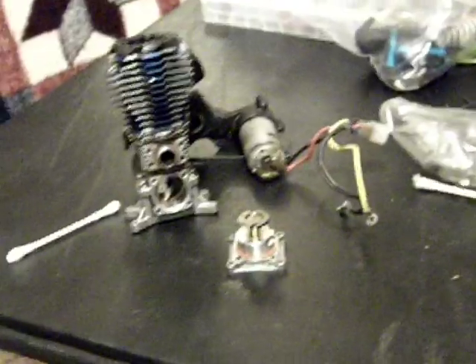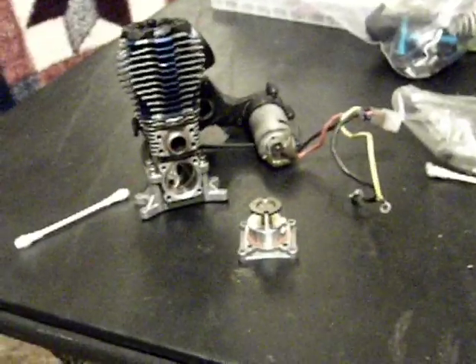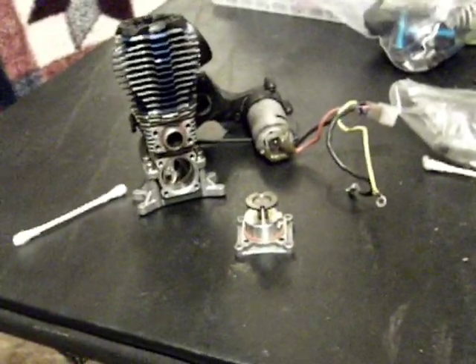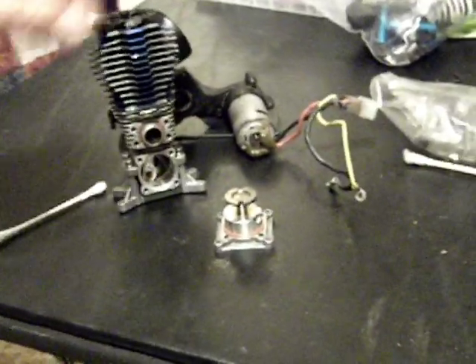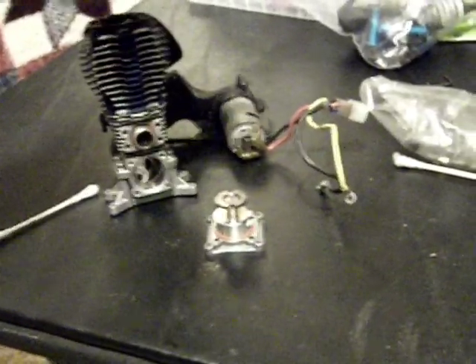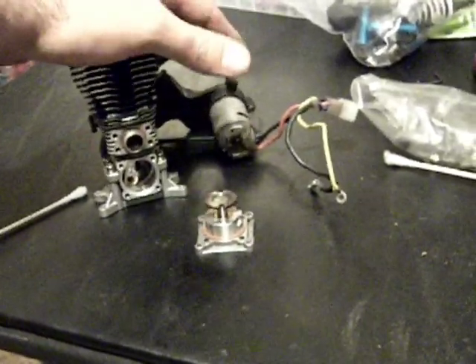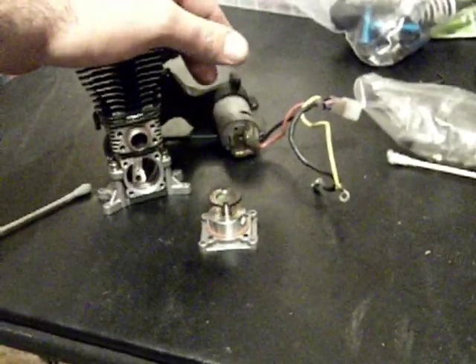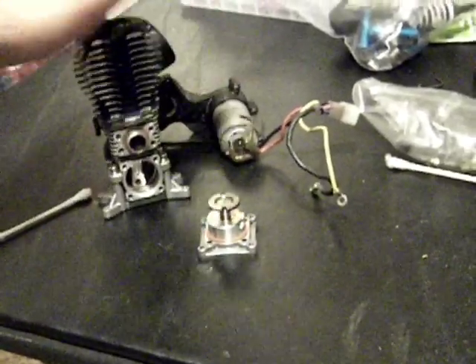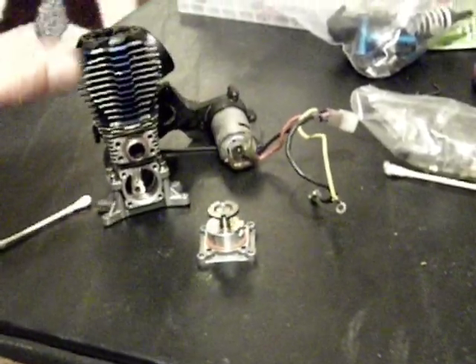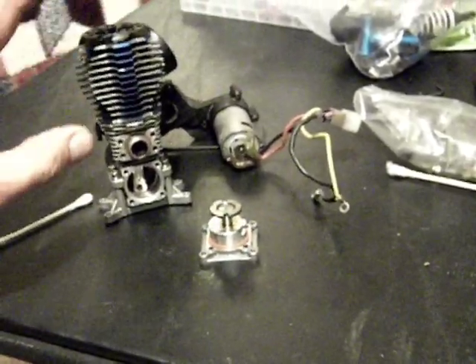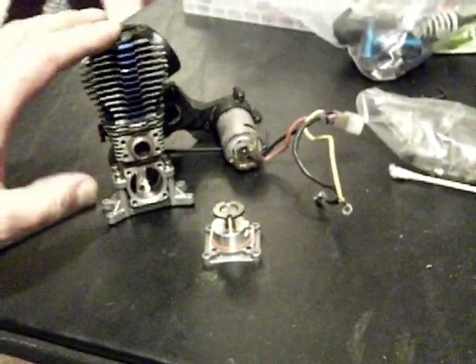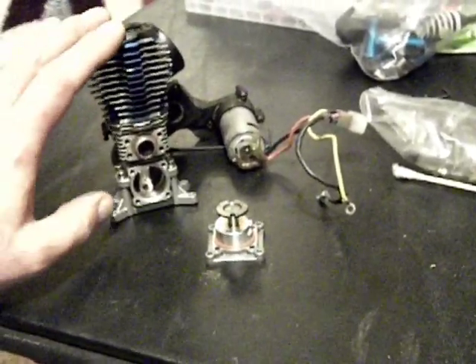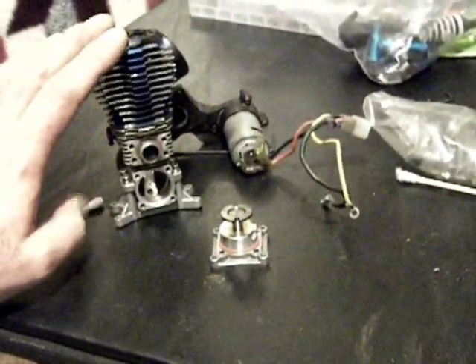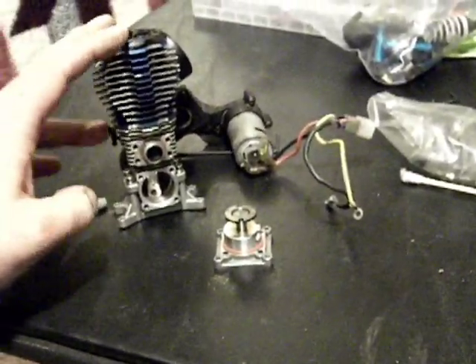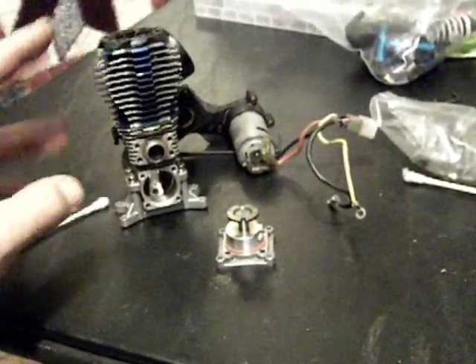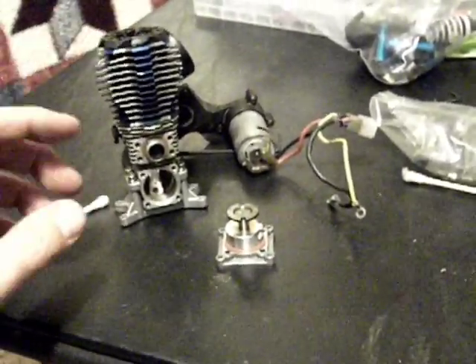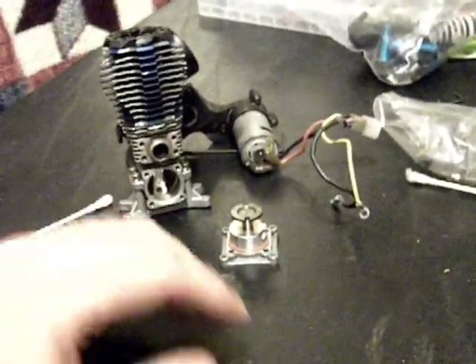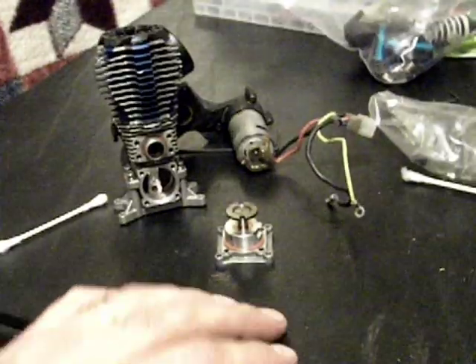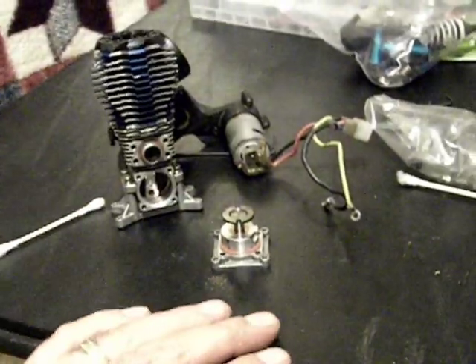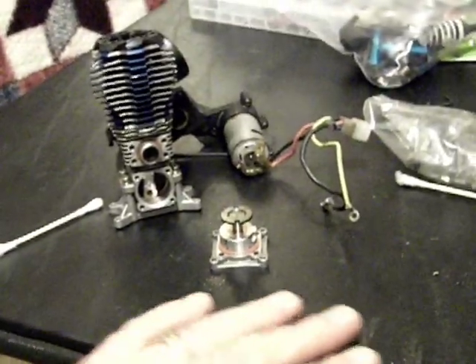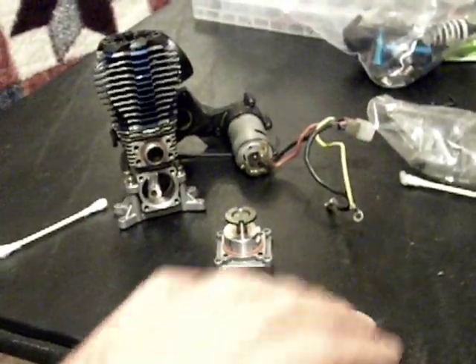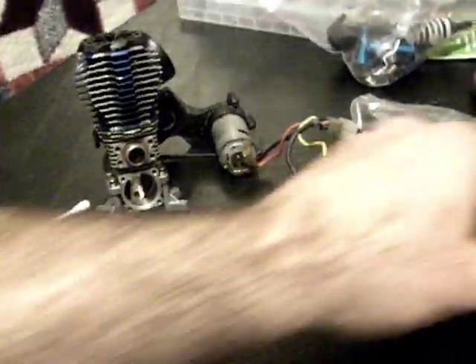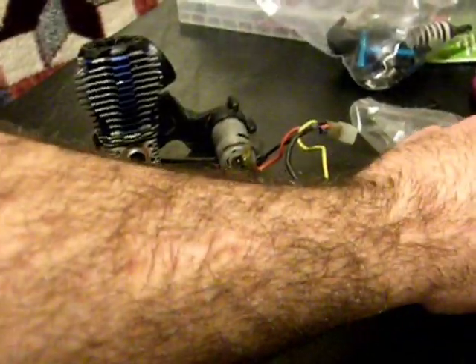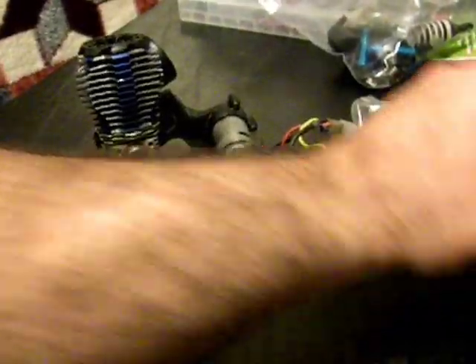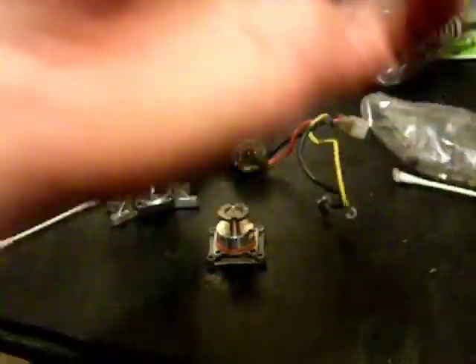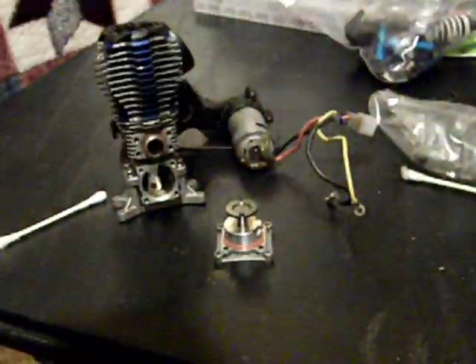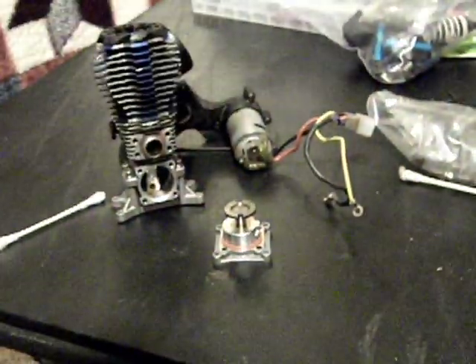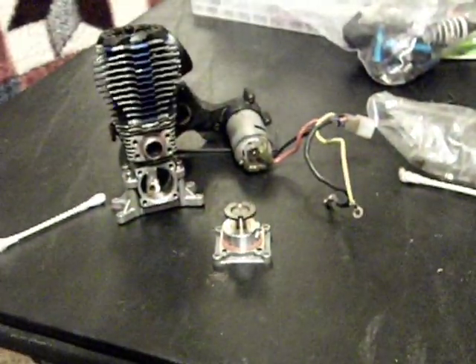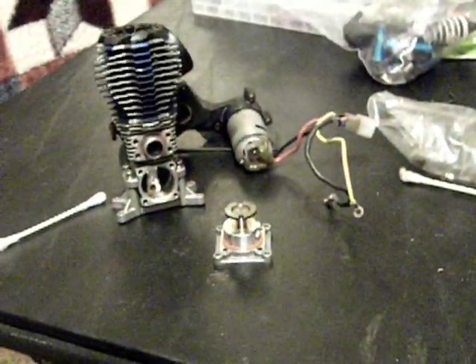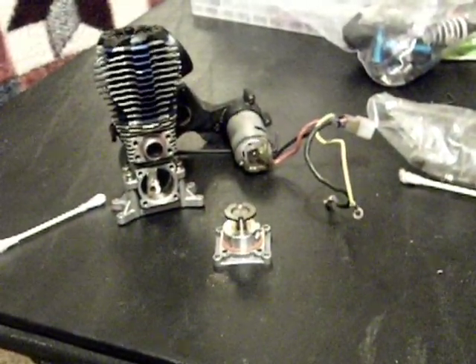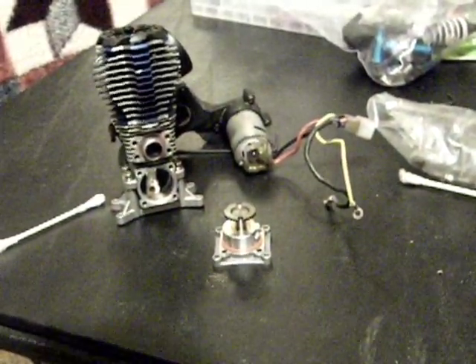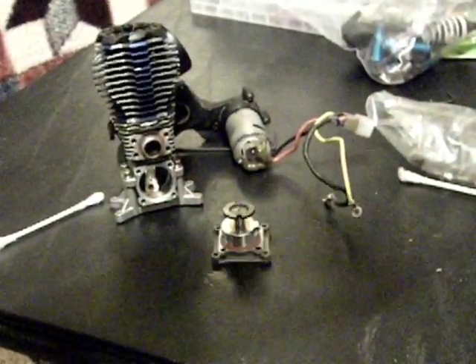Here we have my 3.3 engine that I'm putting into my Traxxas T-Max, and the one-way bearing was not working properly, so I've gotten another one.